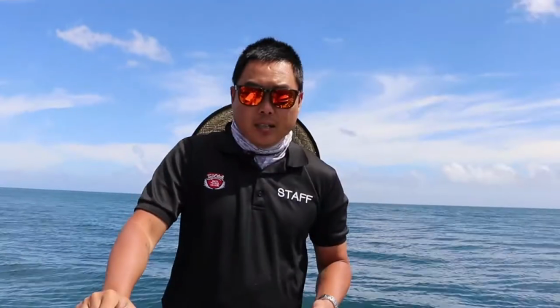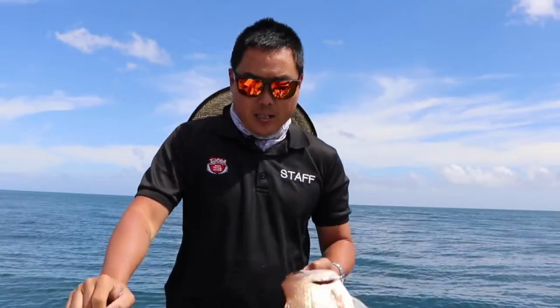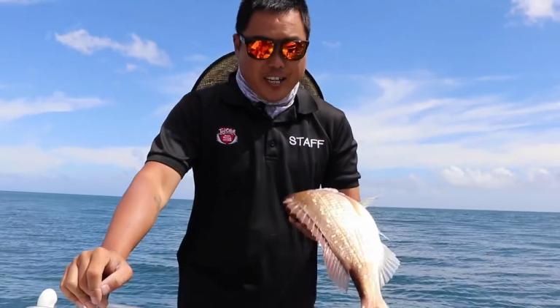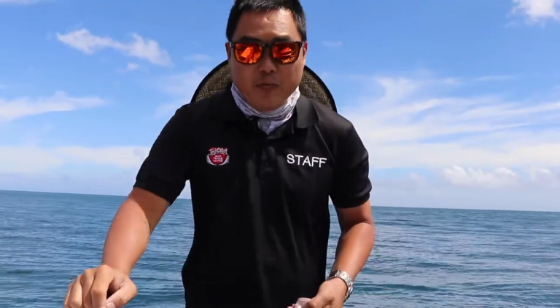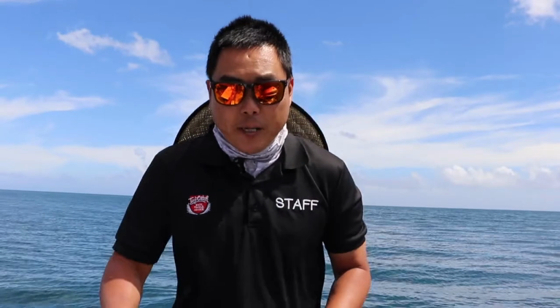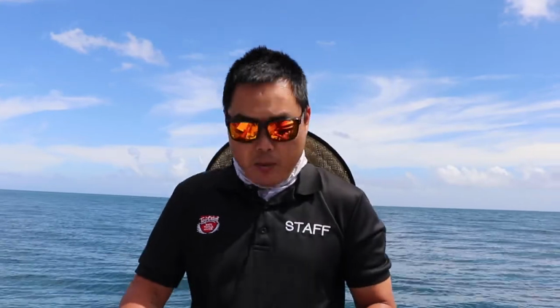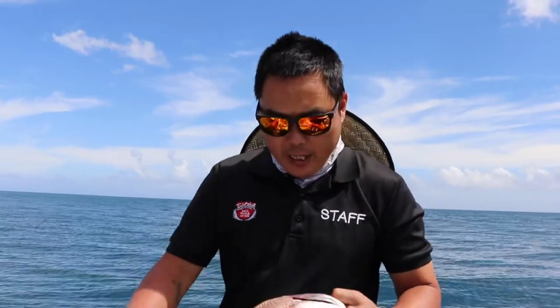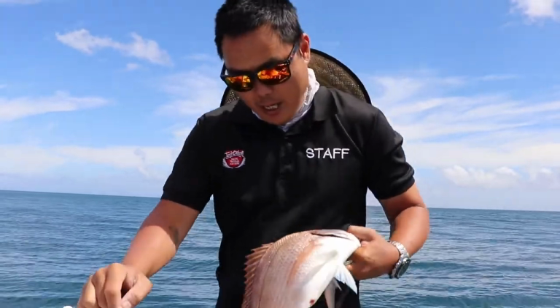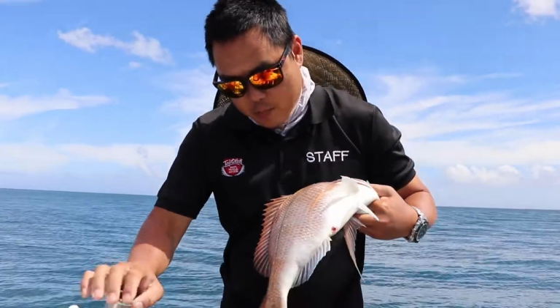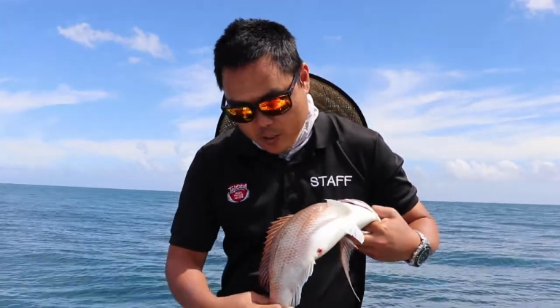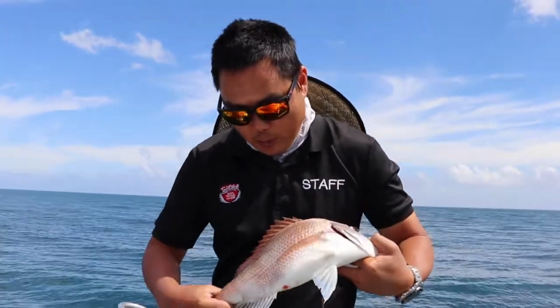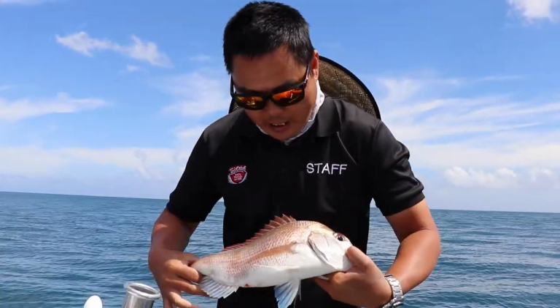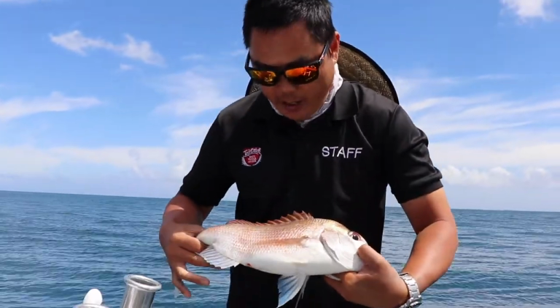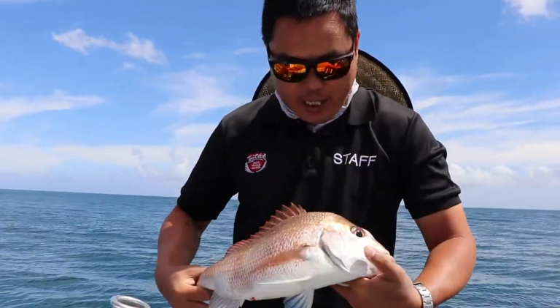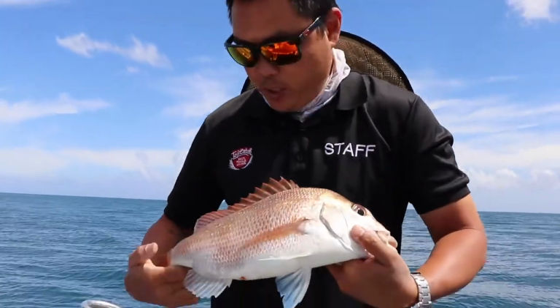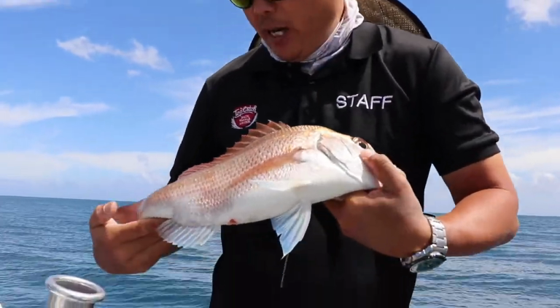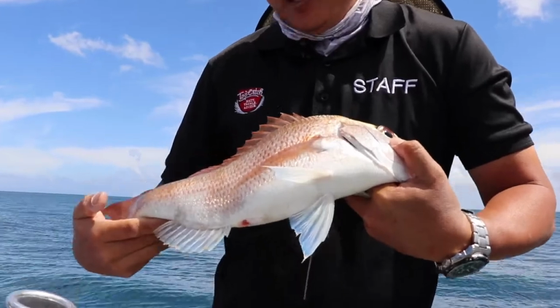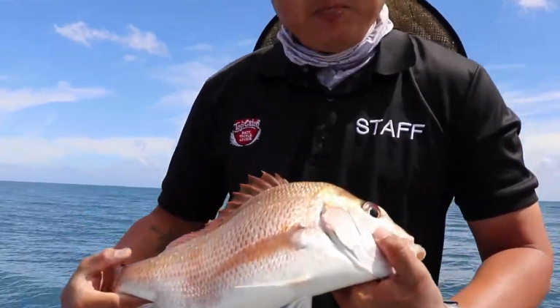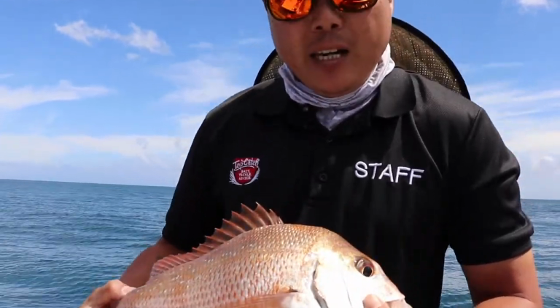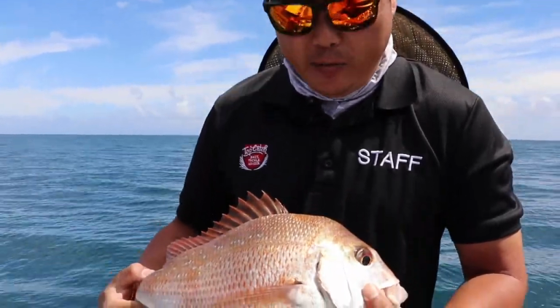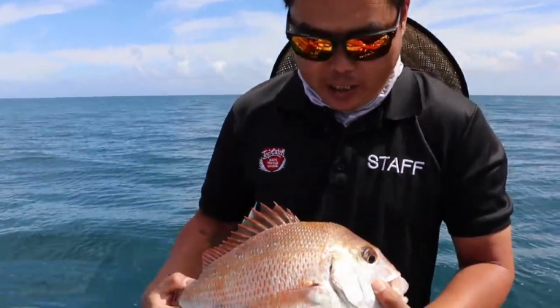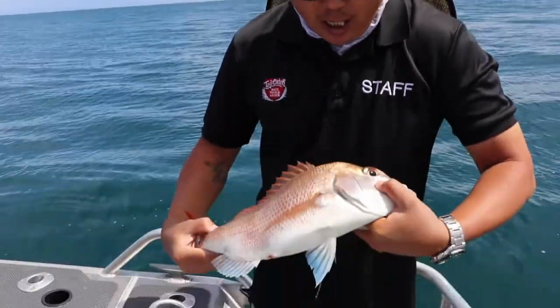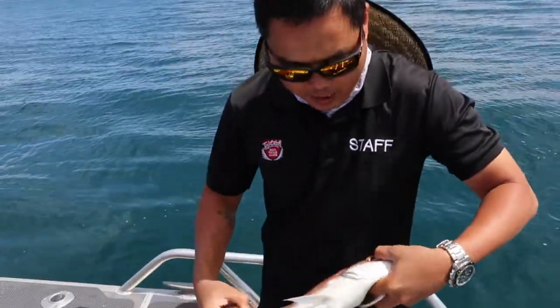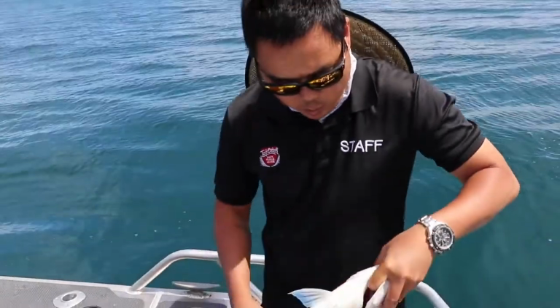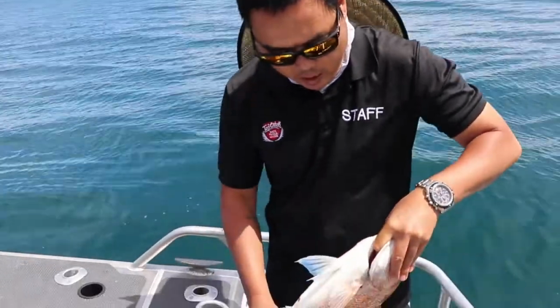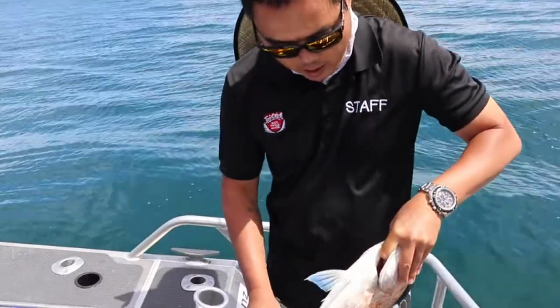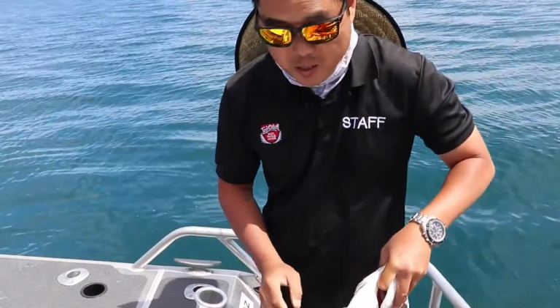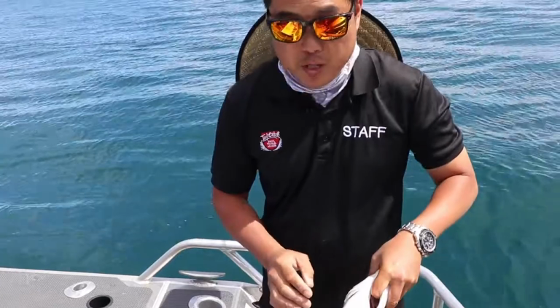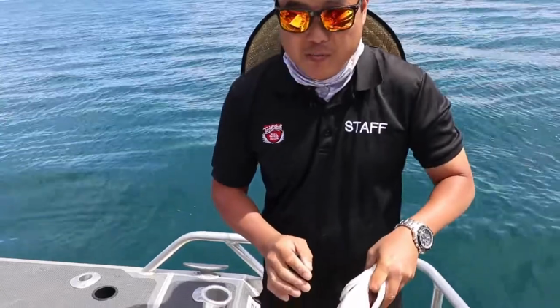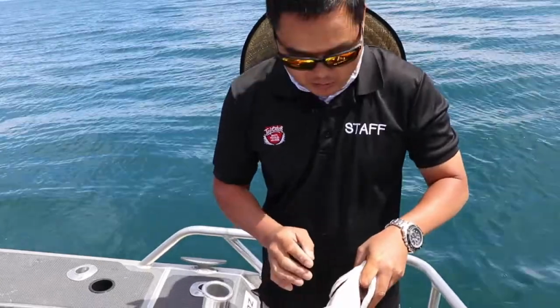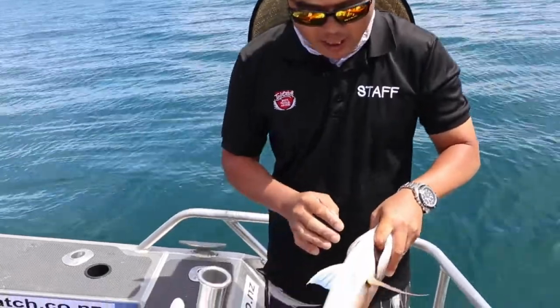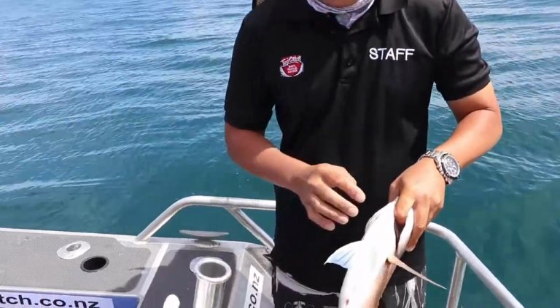G'day guys, it's JT here from Topcatch and Half Moon Bay. I just caught myself a little panty and I've had a lot of customers questioning about bleeding out their catch. The easiest way — it's going to be gruesome so I'll give you guys a heads up now.